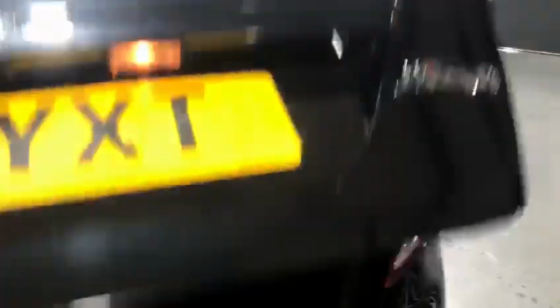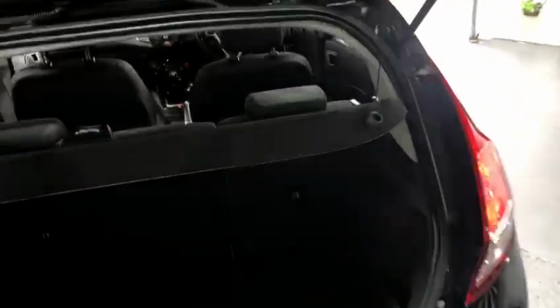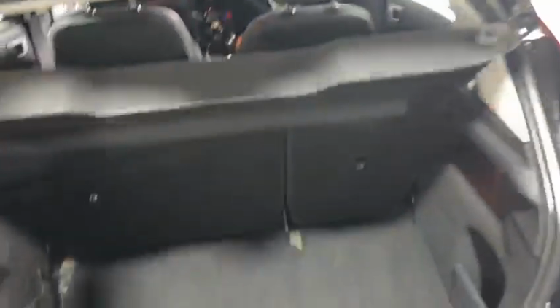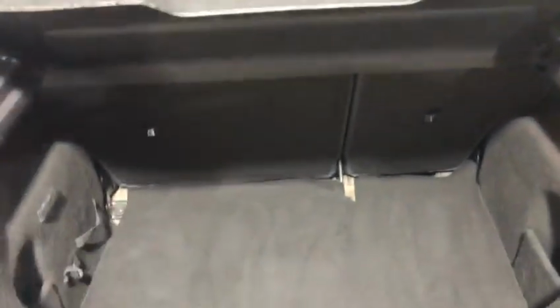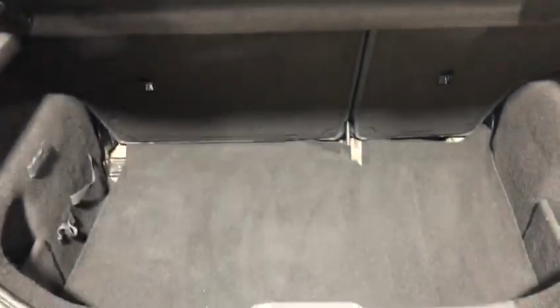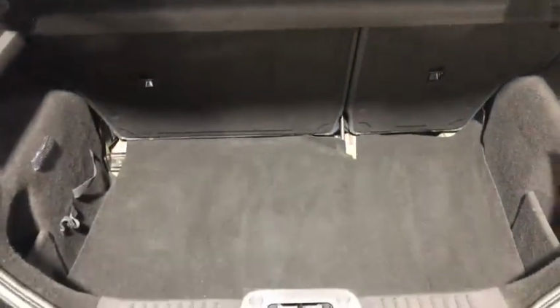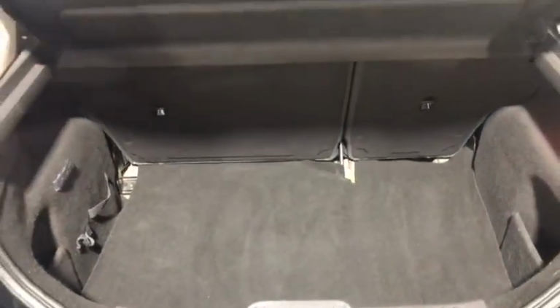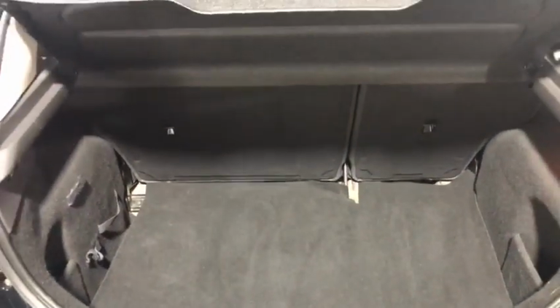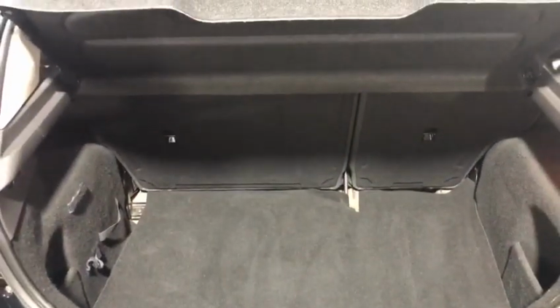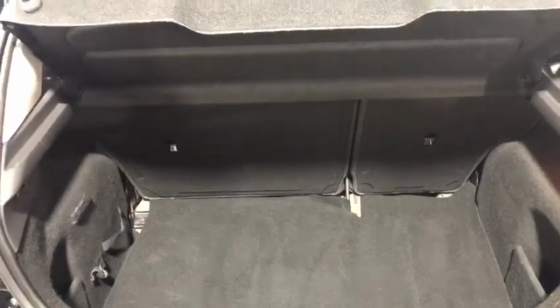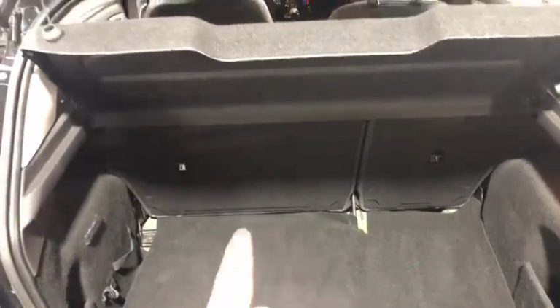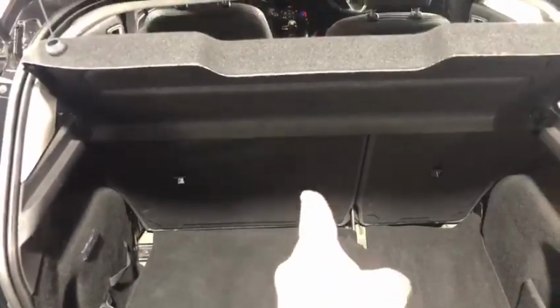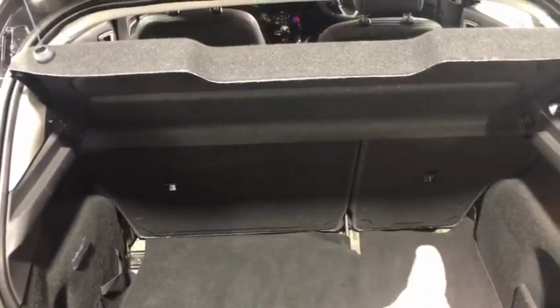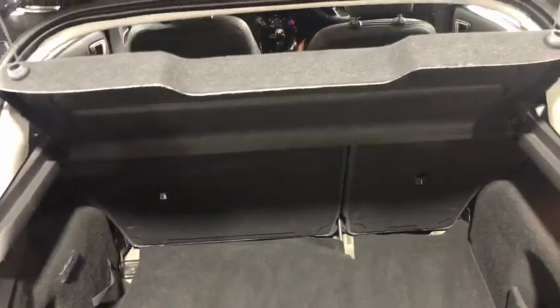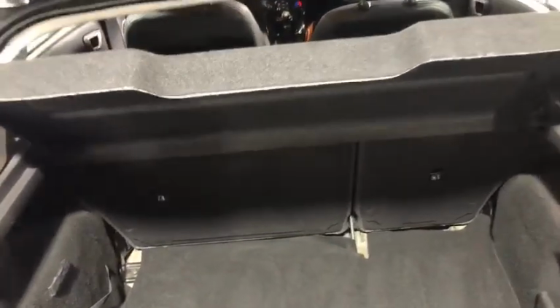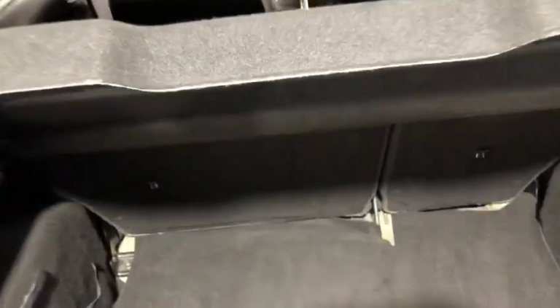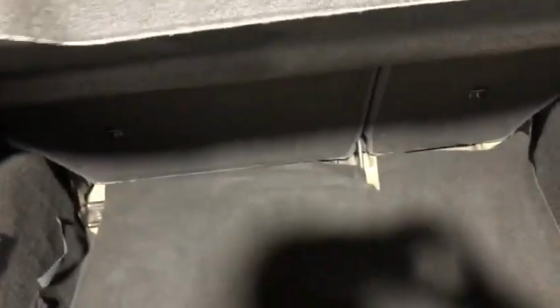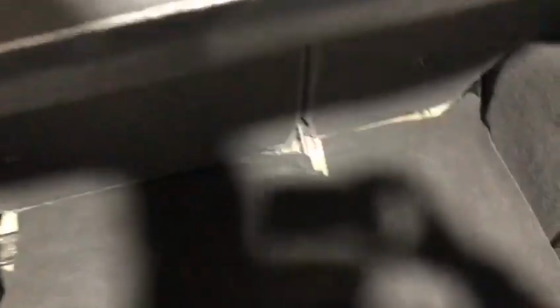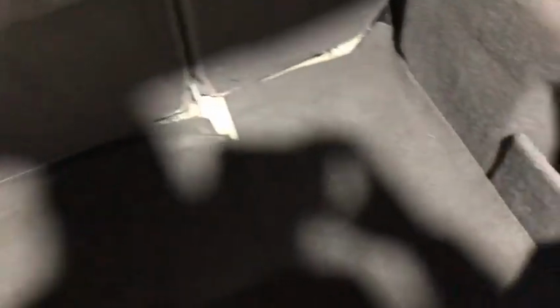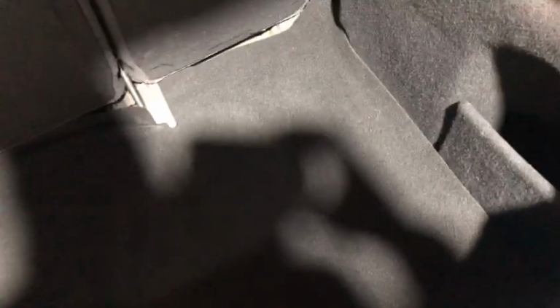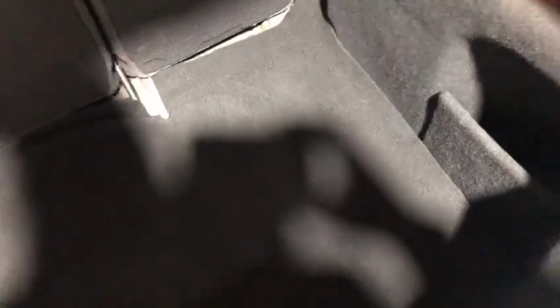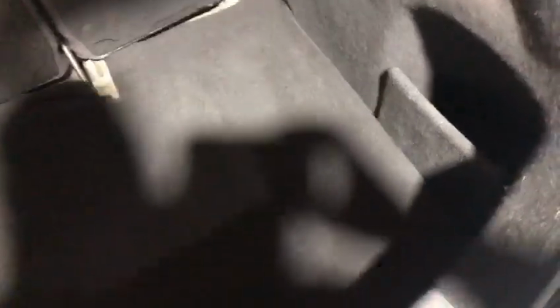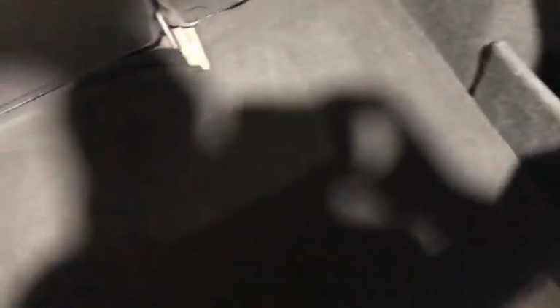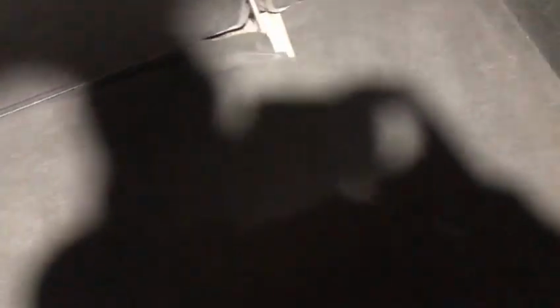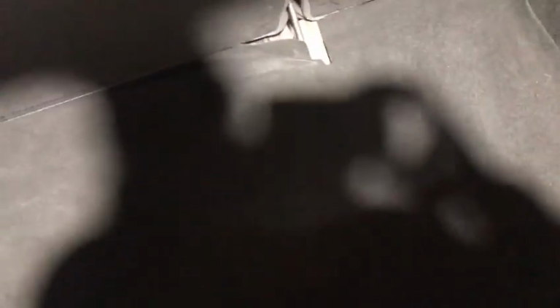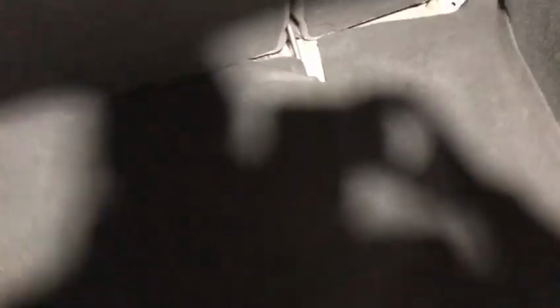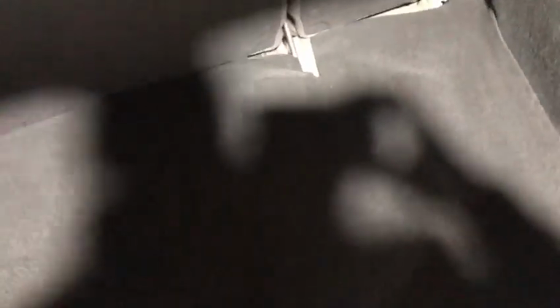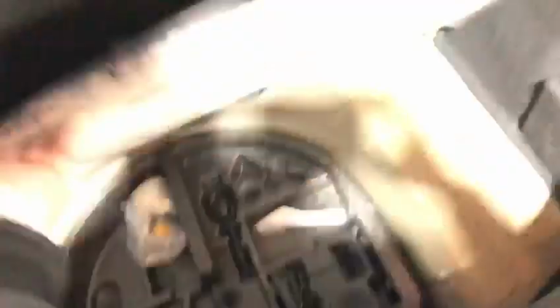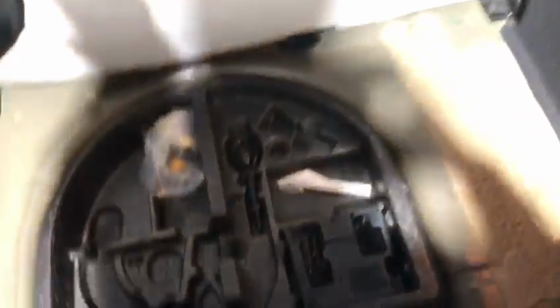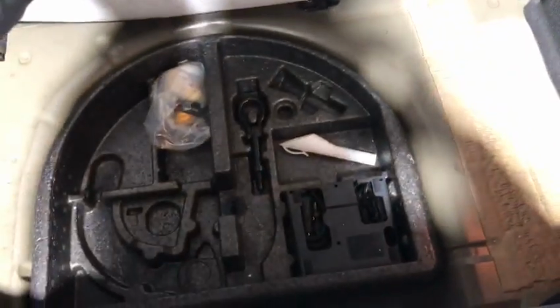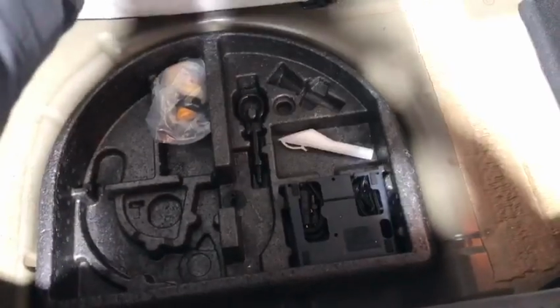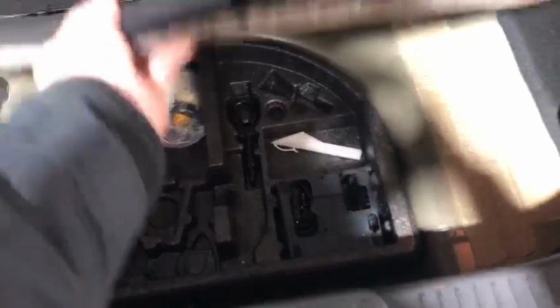In the boot you'll see we've got a lovely sized big boot, much bigger than you'd think, with a 60-40 split. If you look at the pictures you'll see how that goes down. The car also has the inflation kit and extra space there.